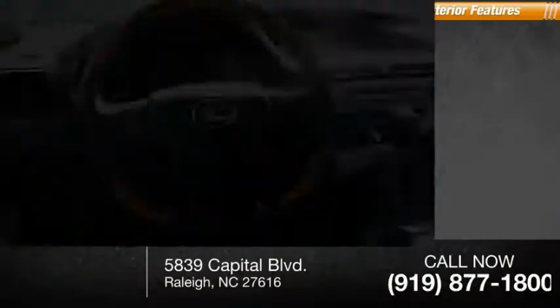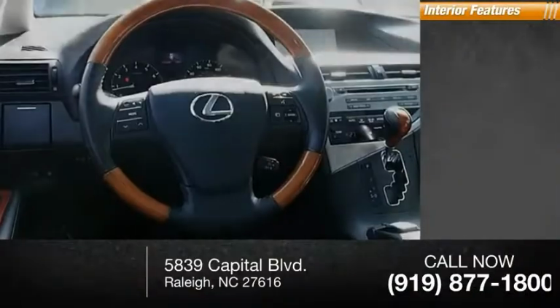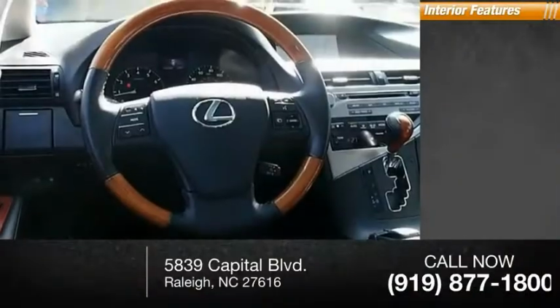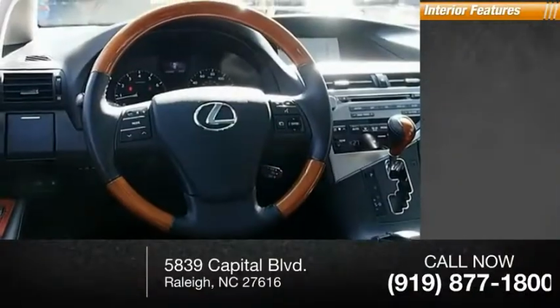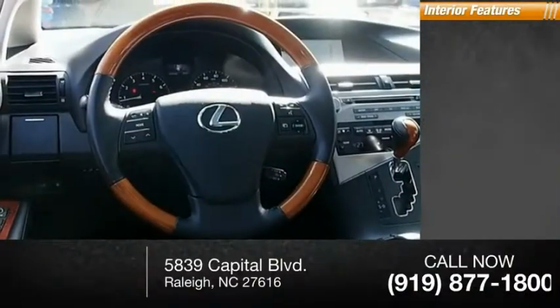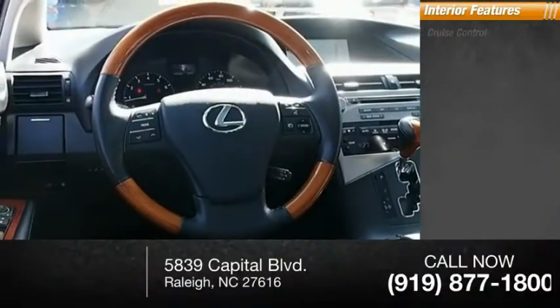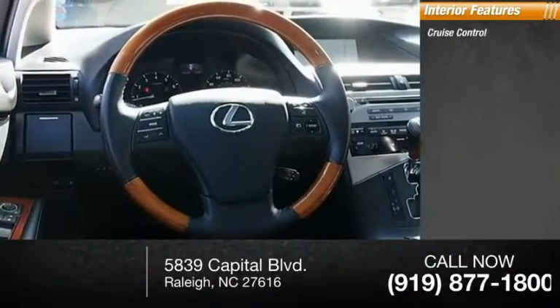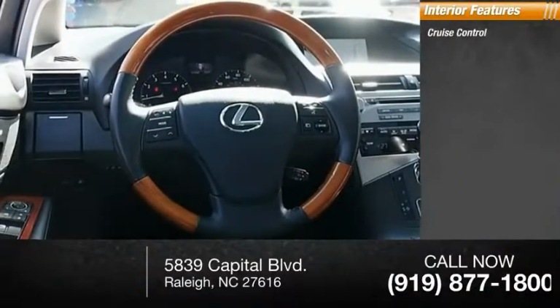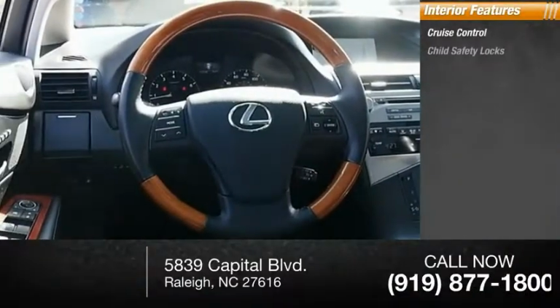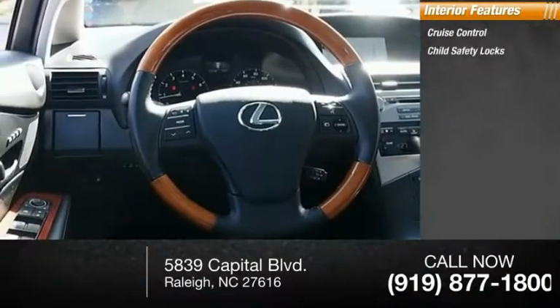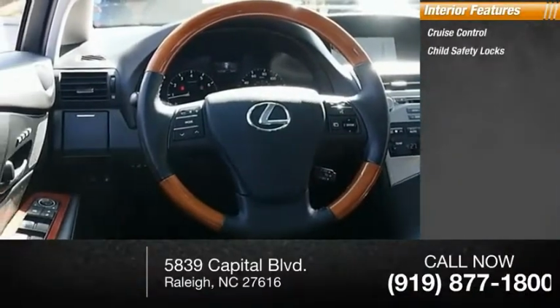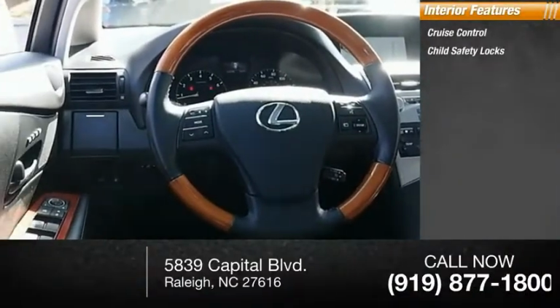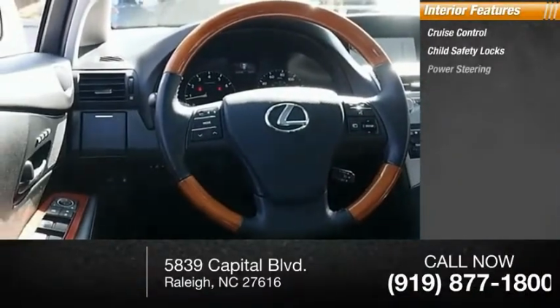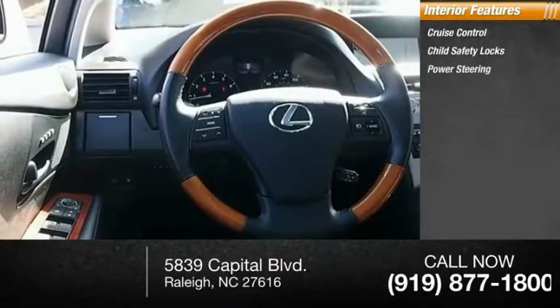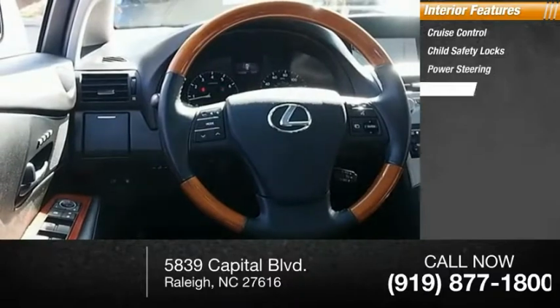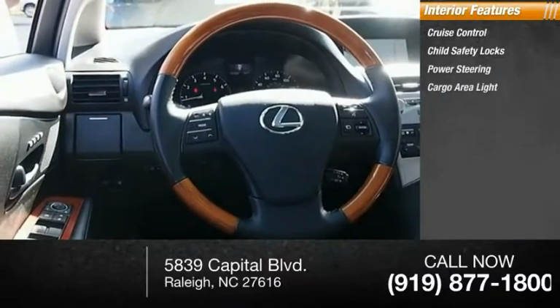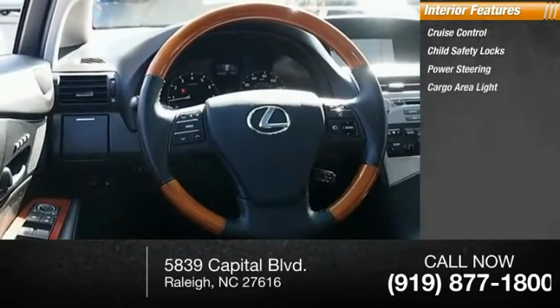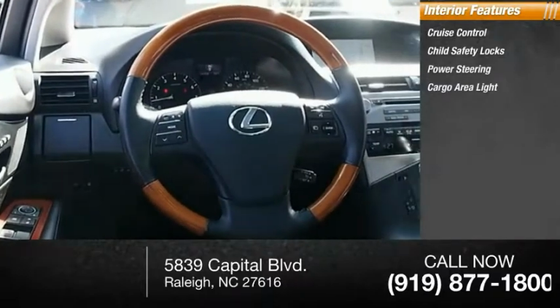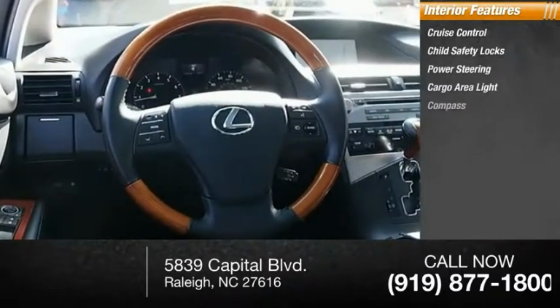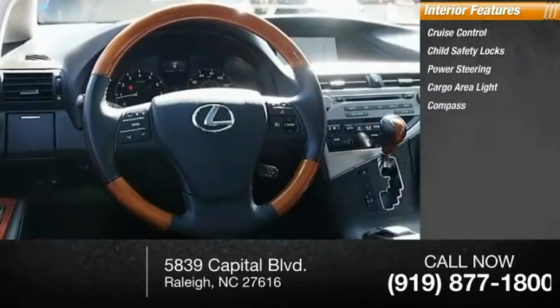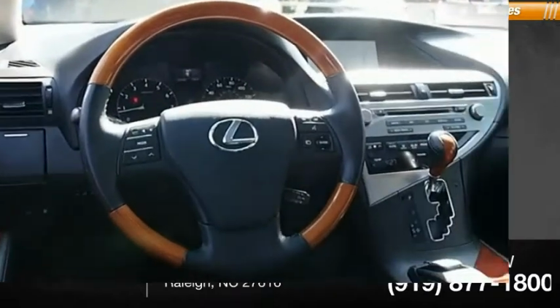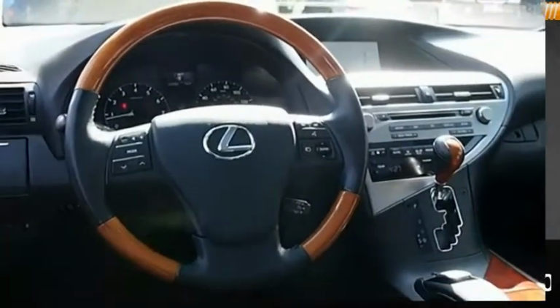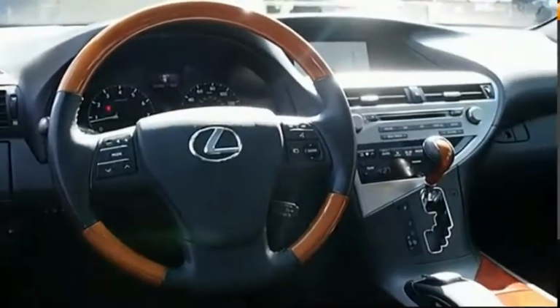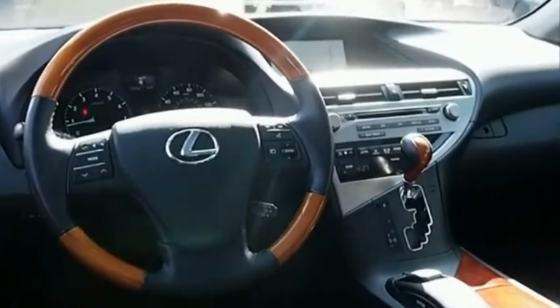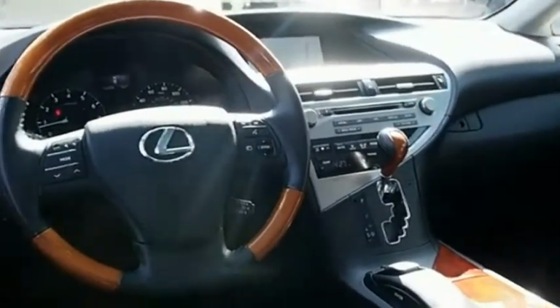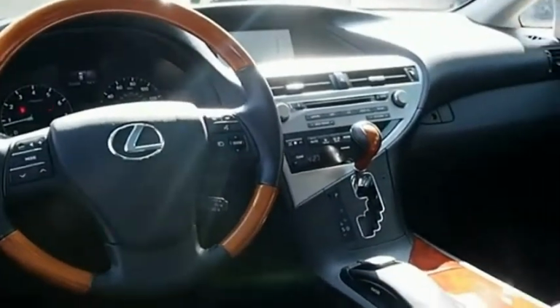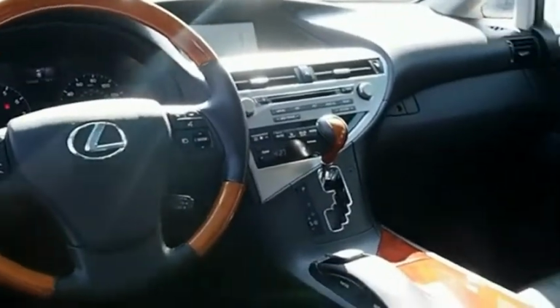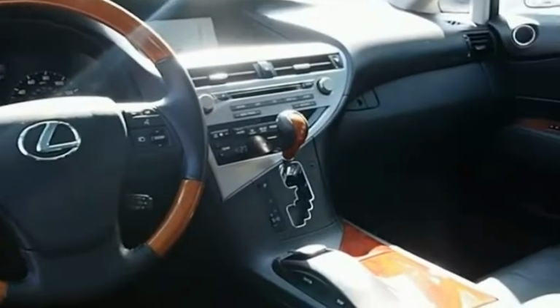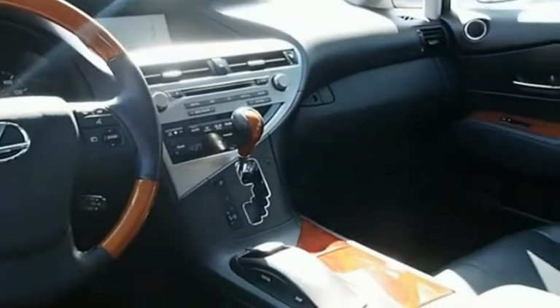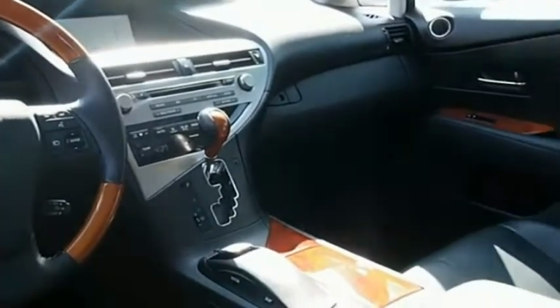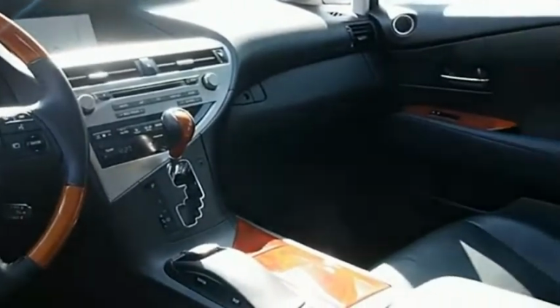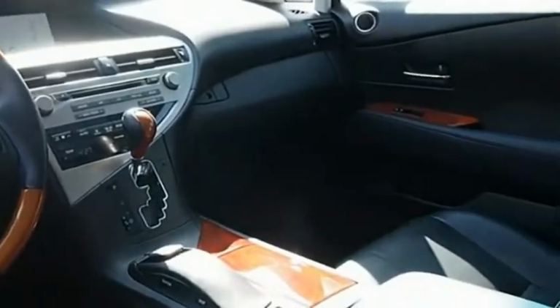Inside, you'll find cruise control, child safety locks, power steering, cargo area light, and compass. Is love at first sight really possible? Let us know when you stop in.